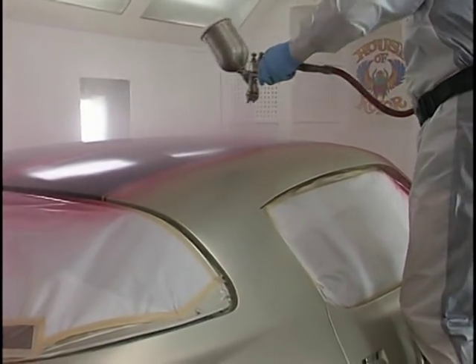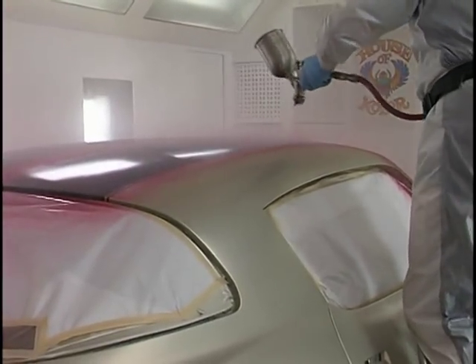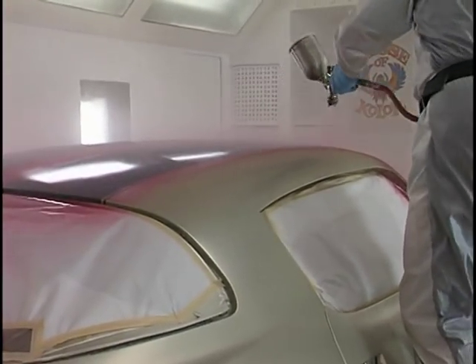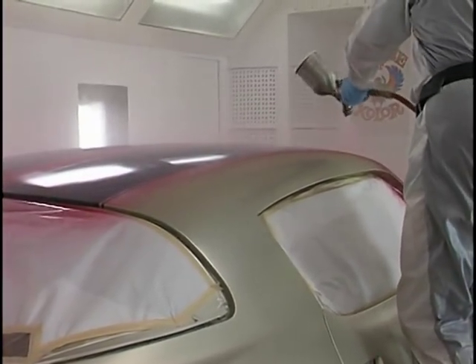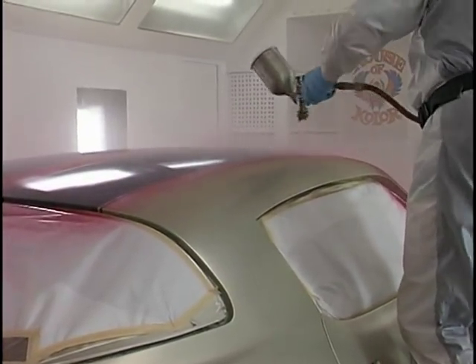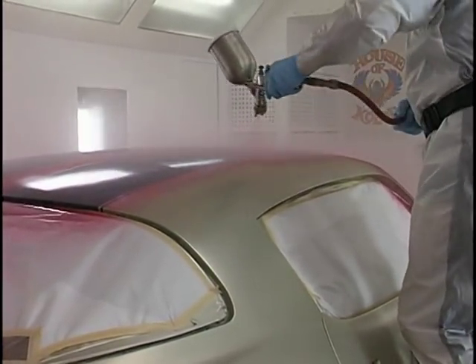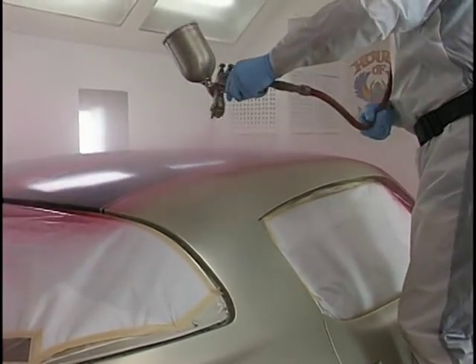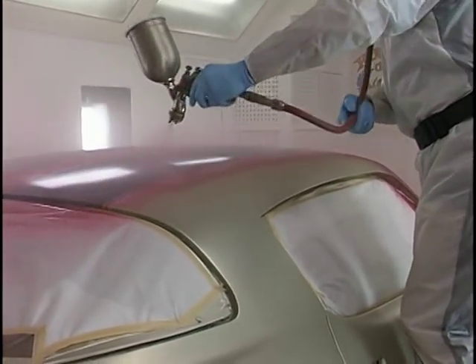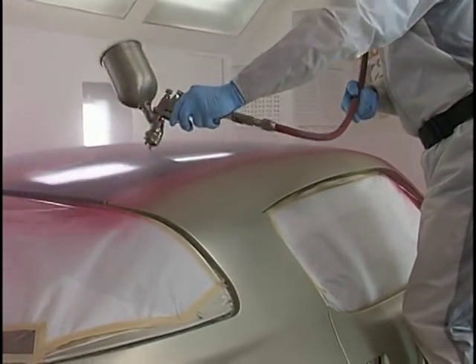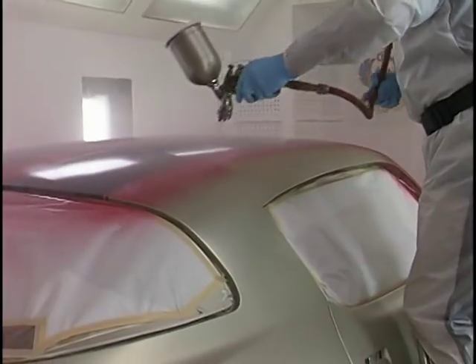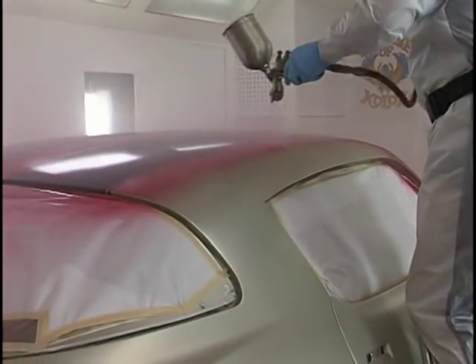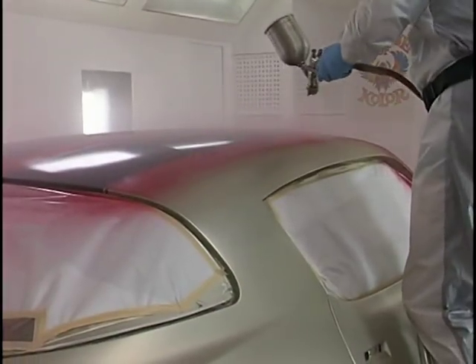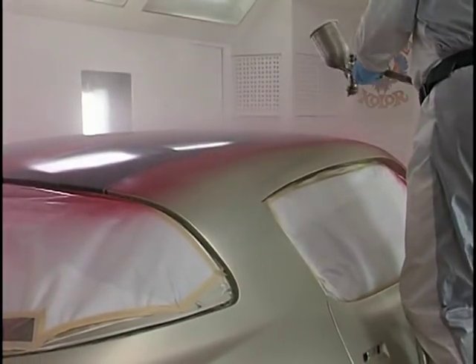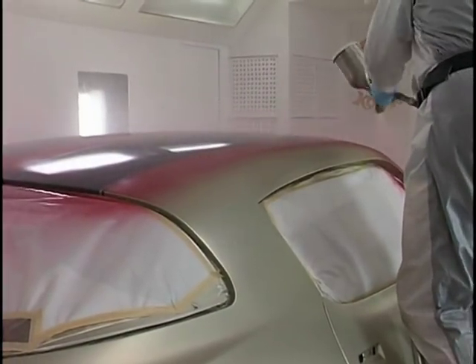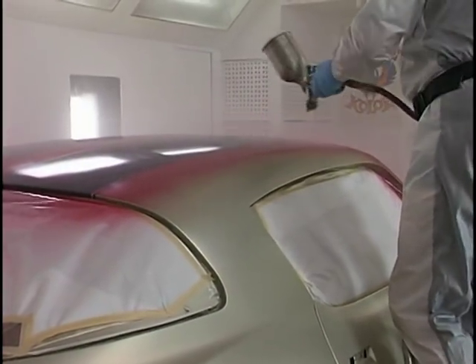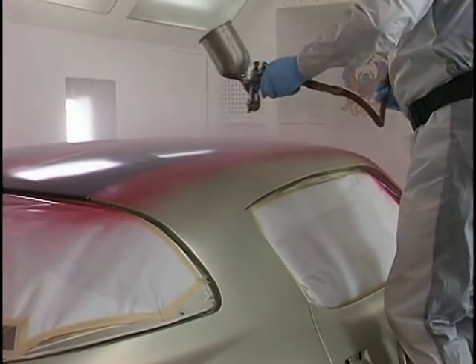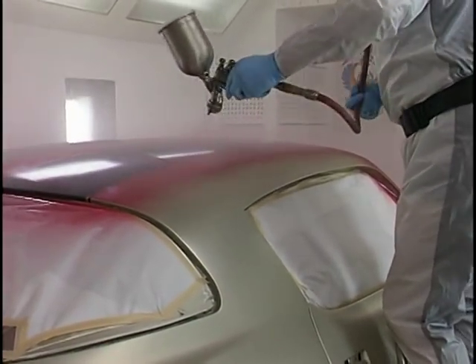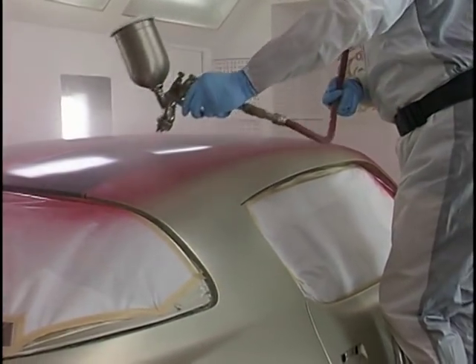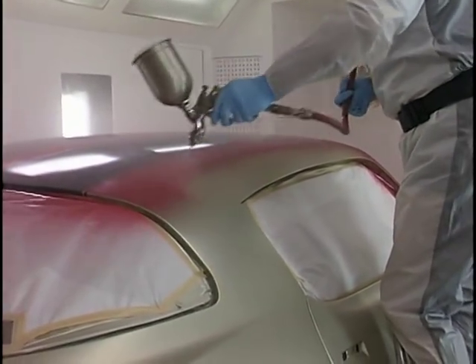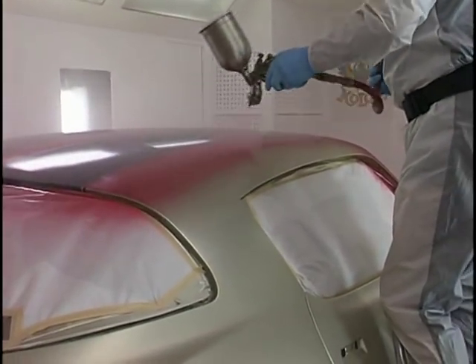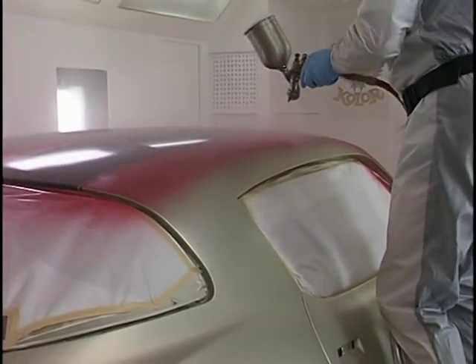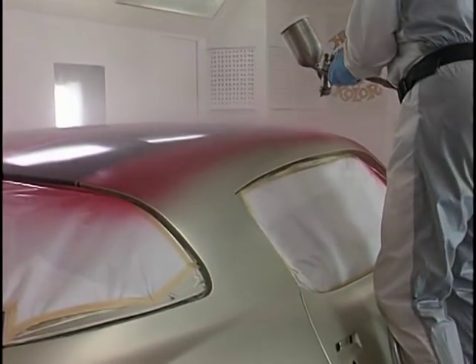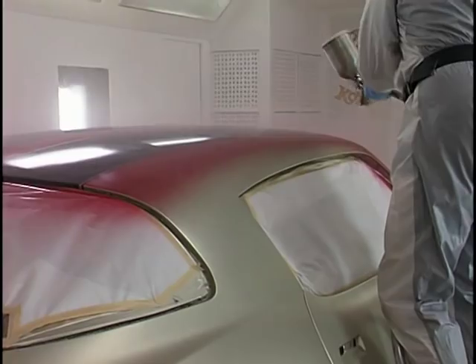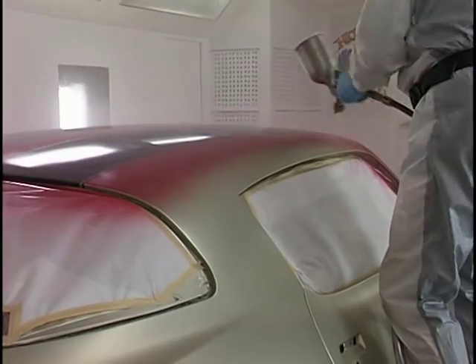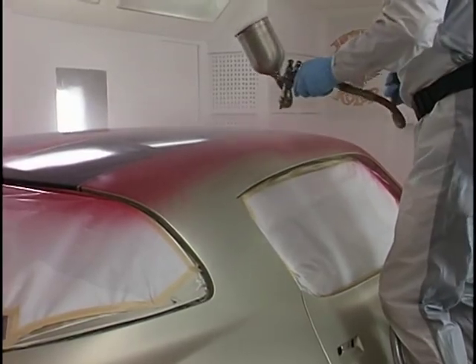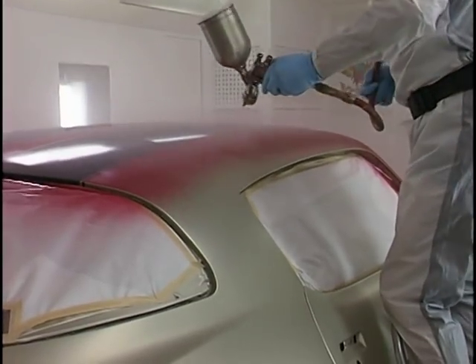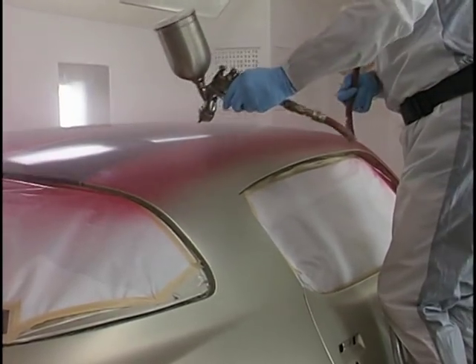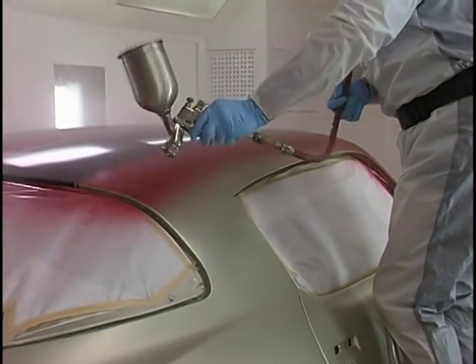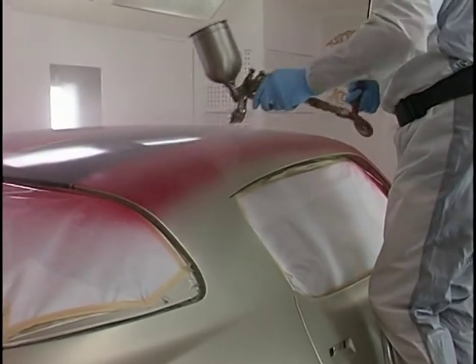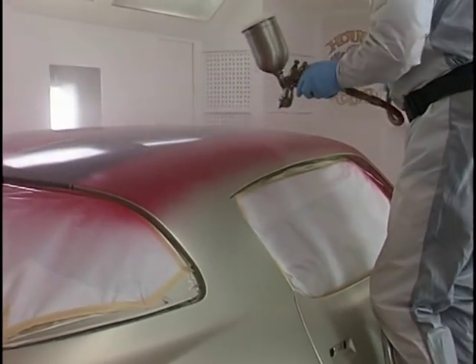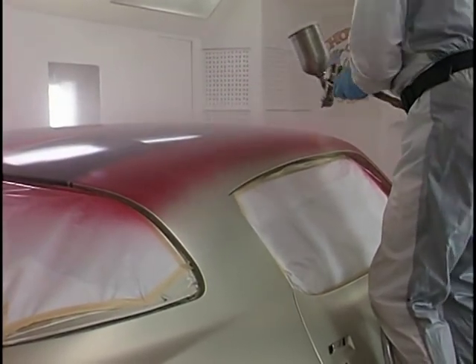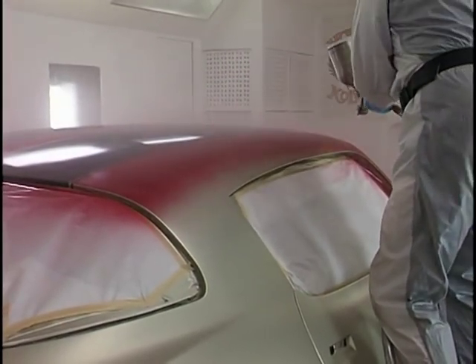There are many ways to paint a car. This has been my method for all the years that I've been doing it. There may be other ways that work for you, and that's fine. I'm showing you my way and what's worked for me.